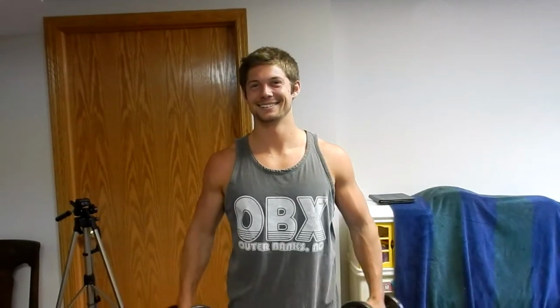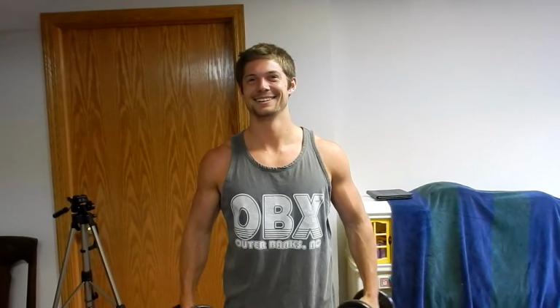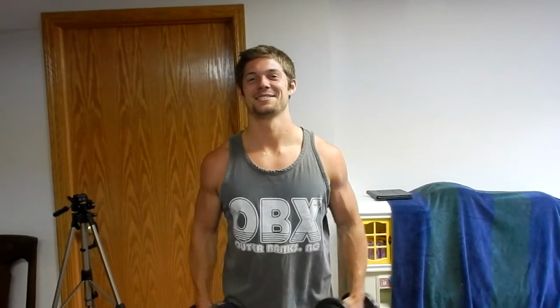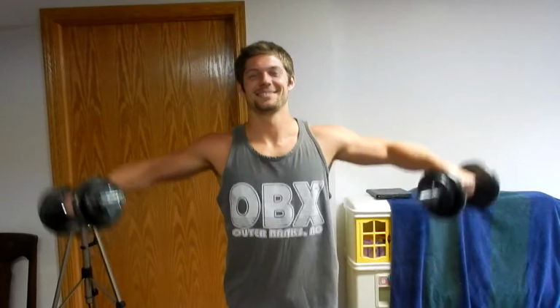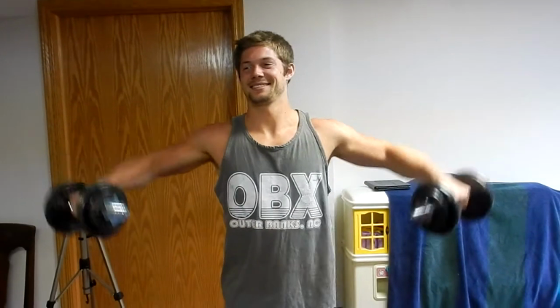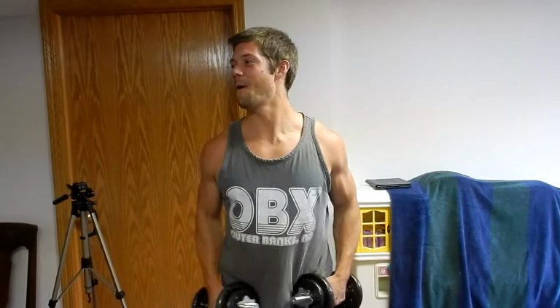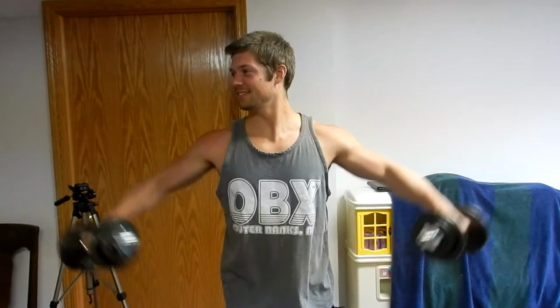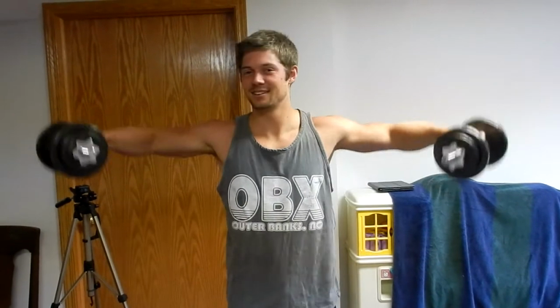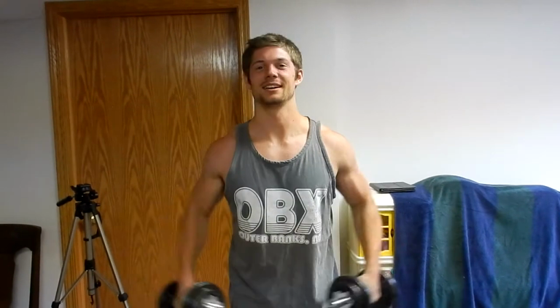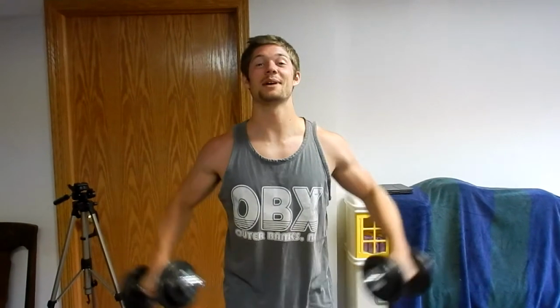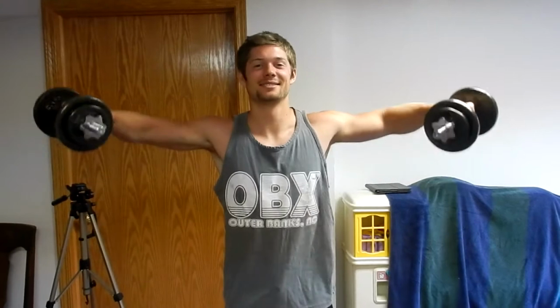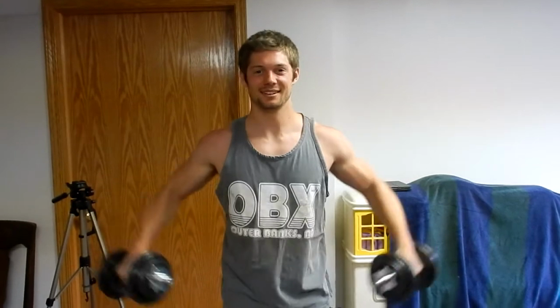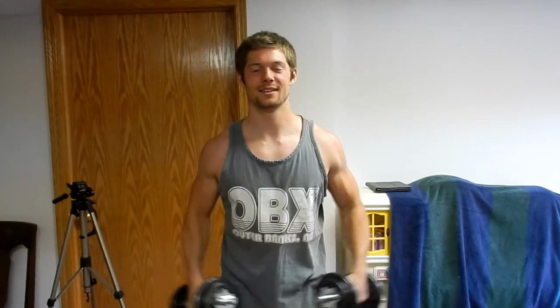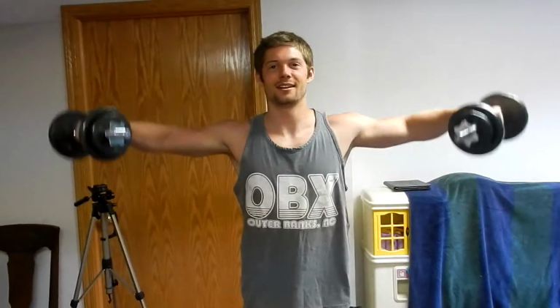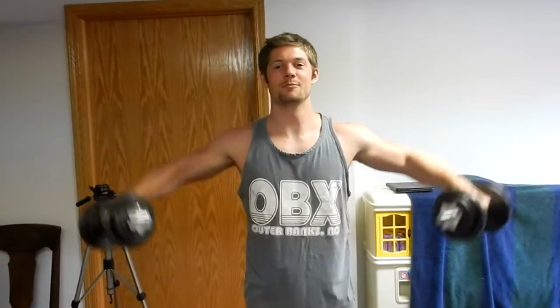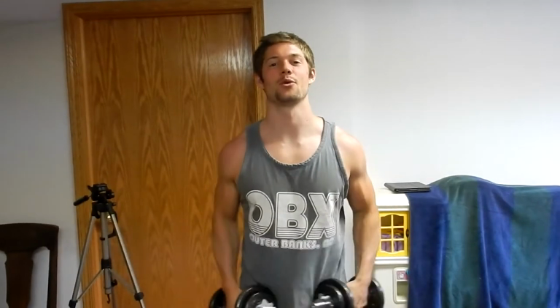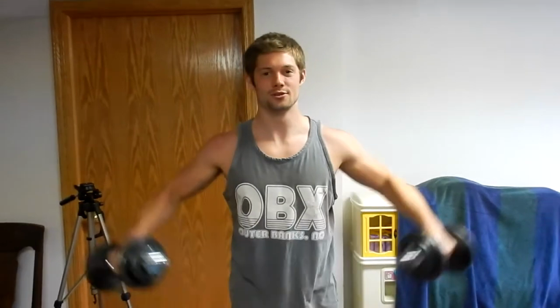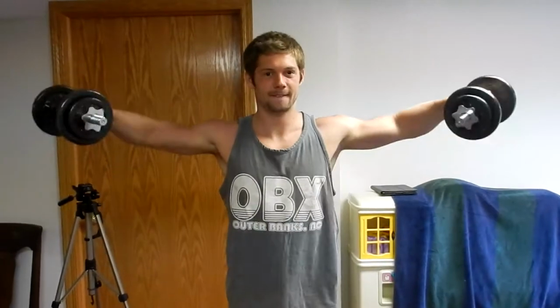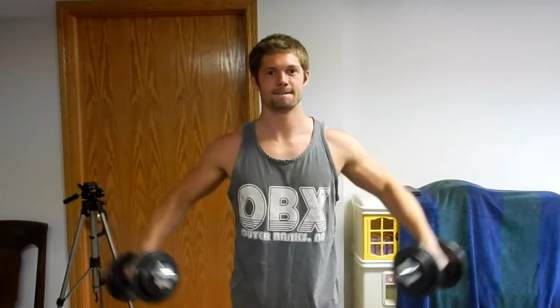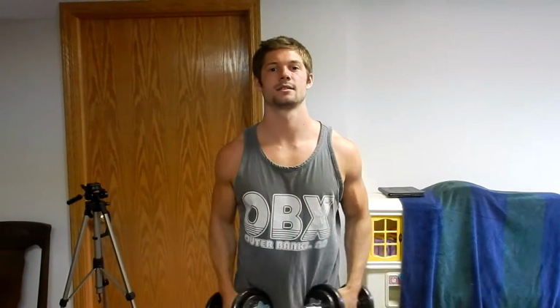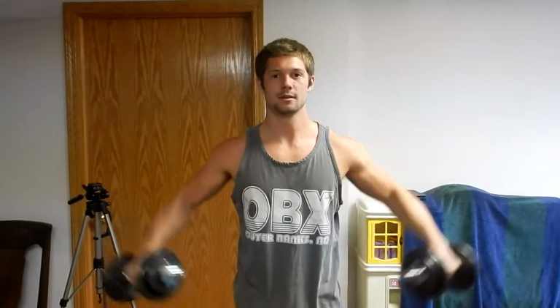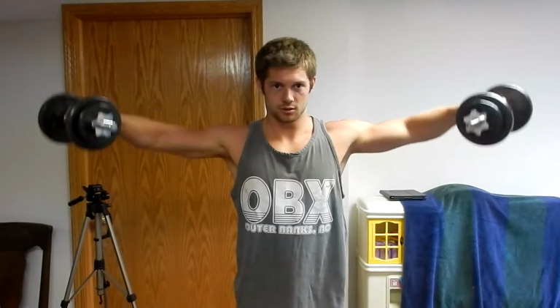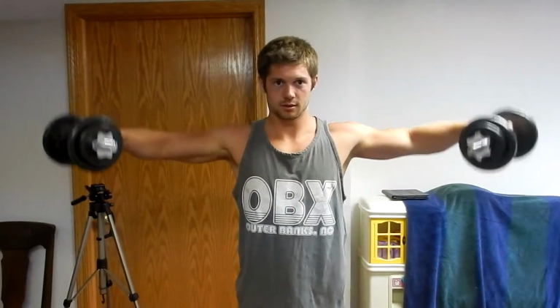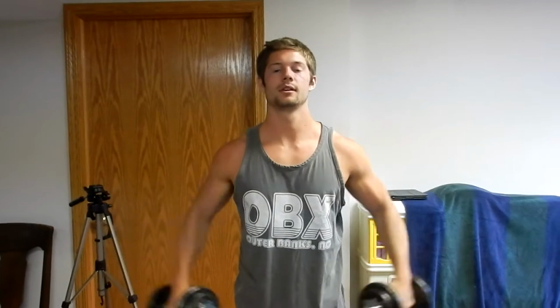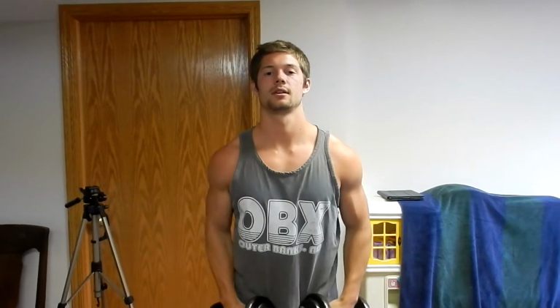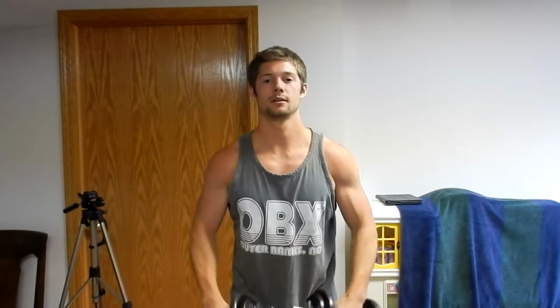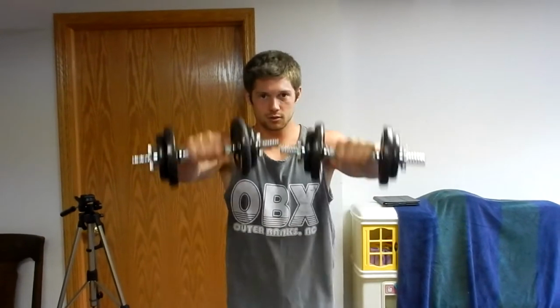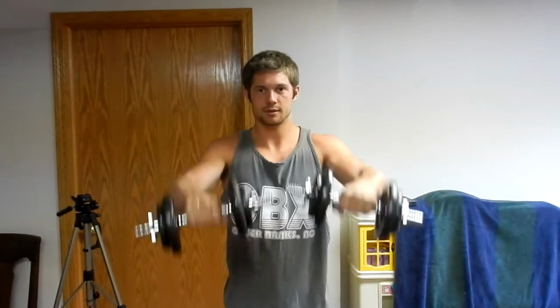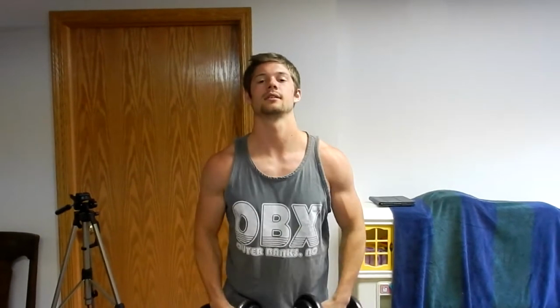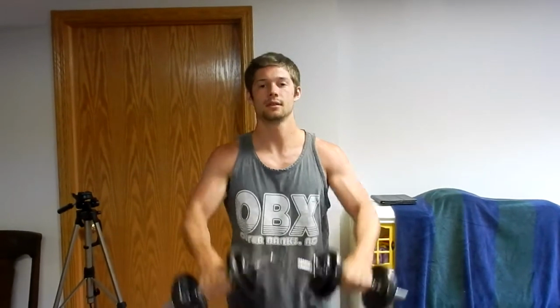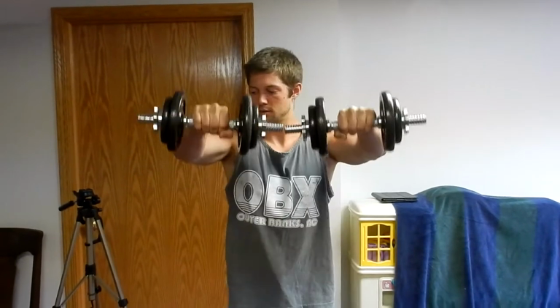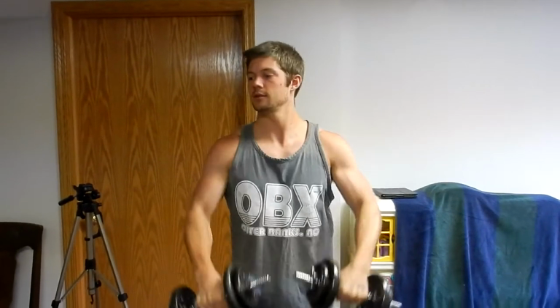Hello, everyone — this is Doug and Matthew from Crow Bros Bodybuilding, and we're about to start a home shoulder workout. I'm going to go over real quick how I warm up.